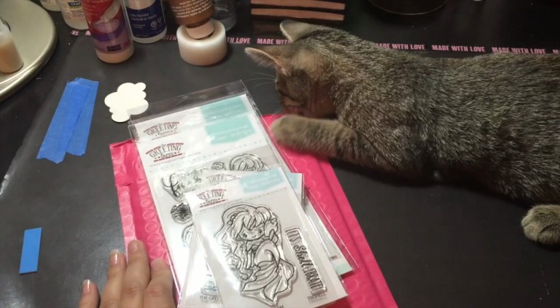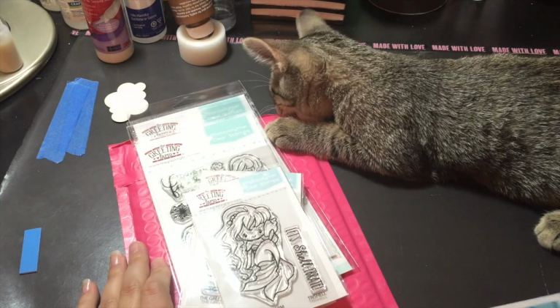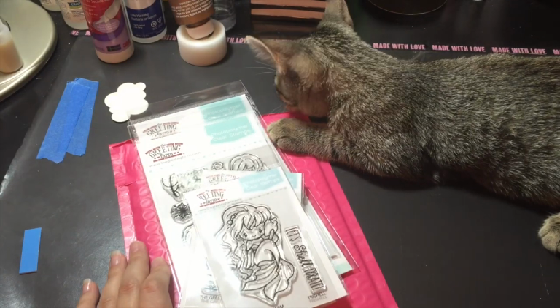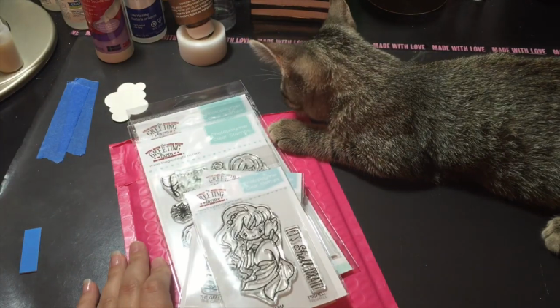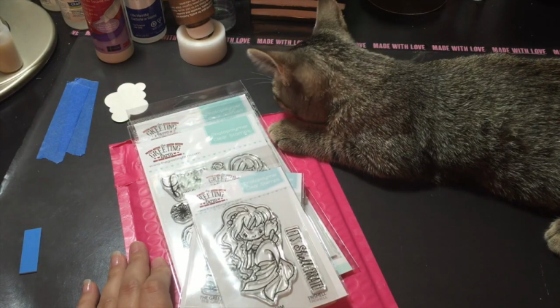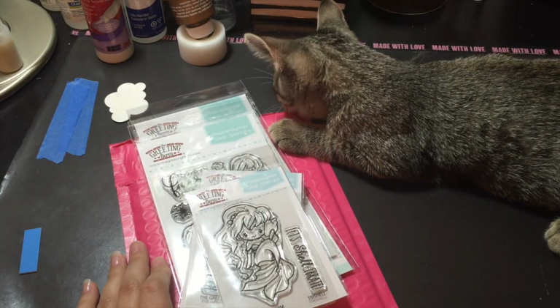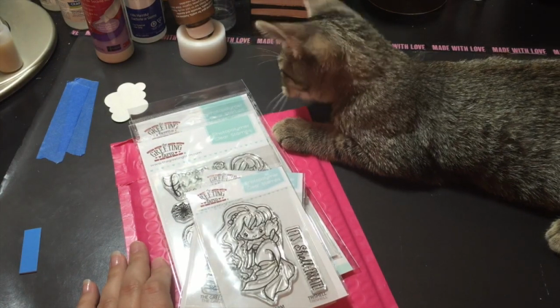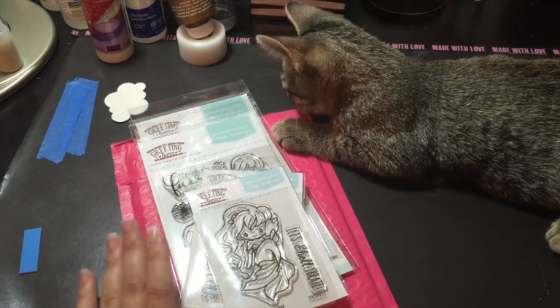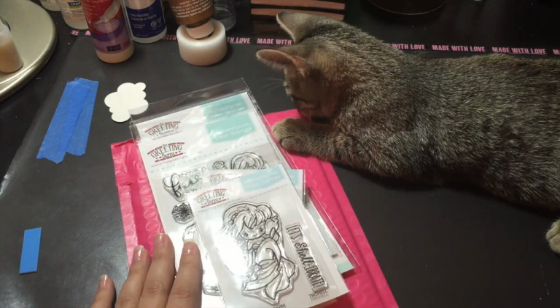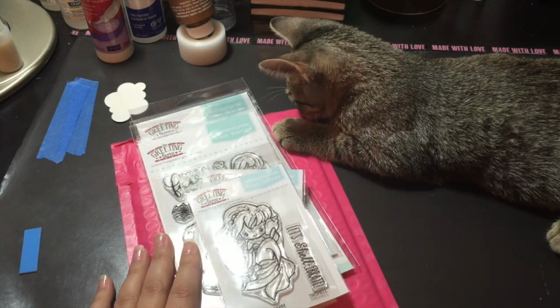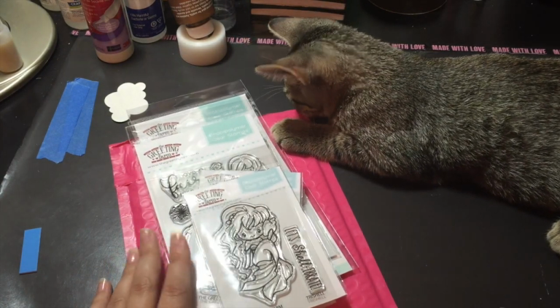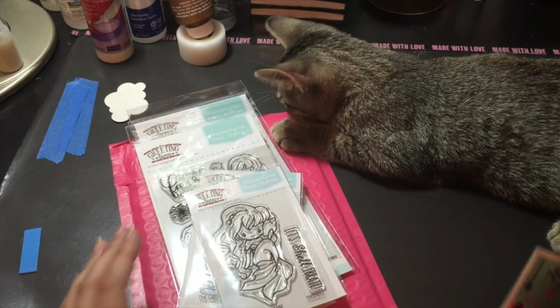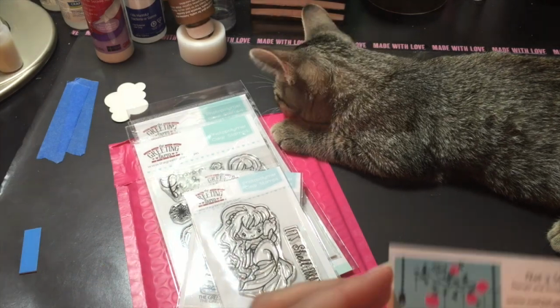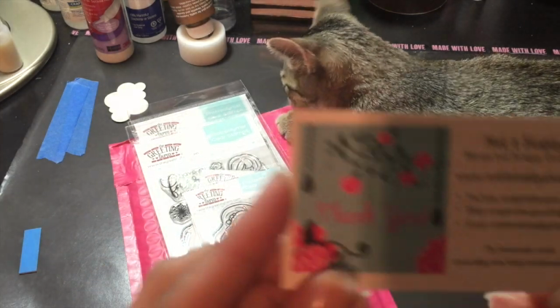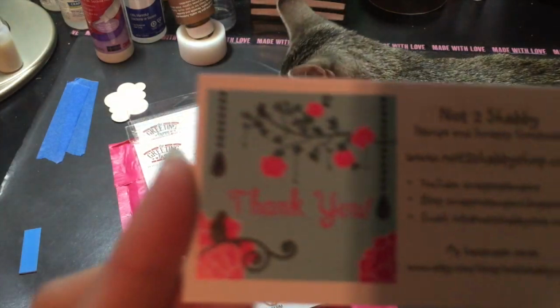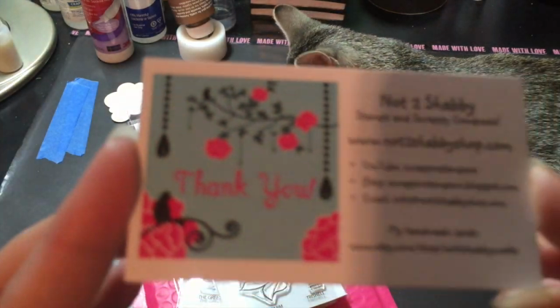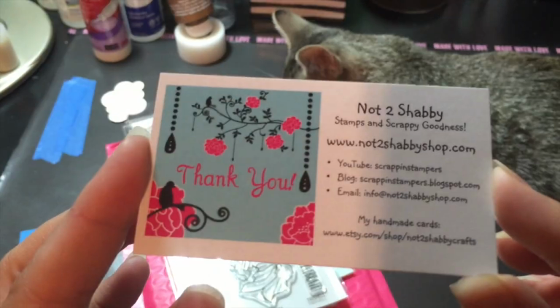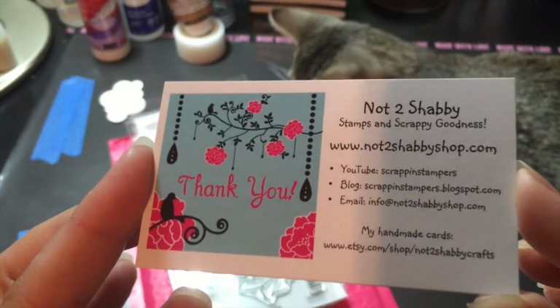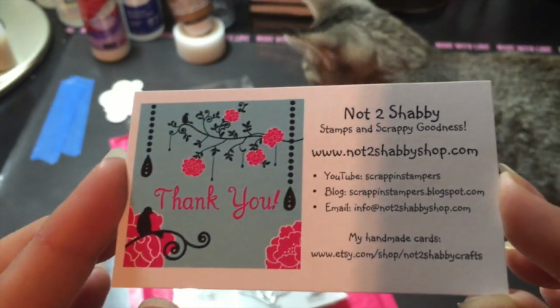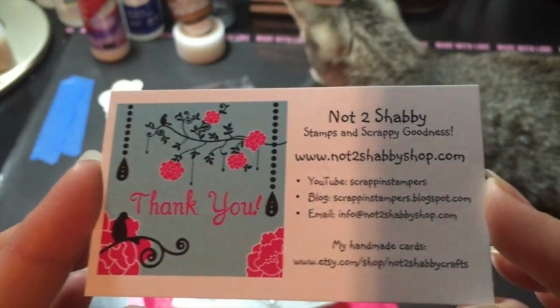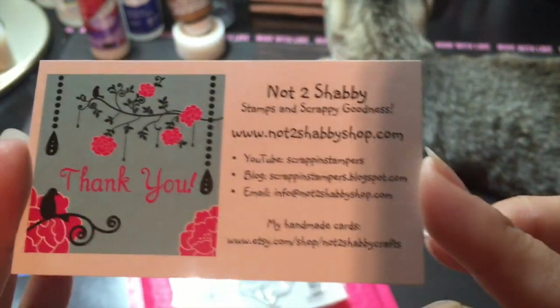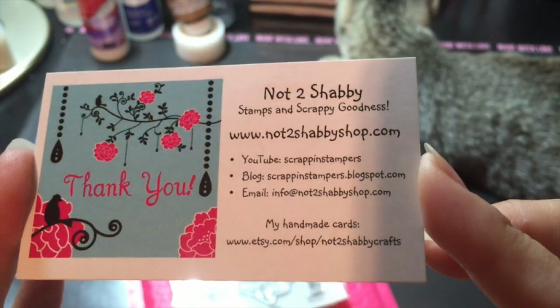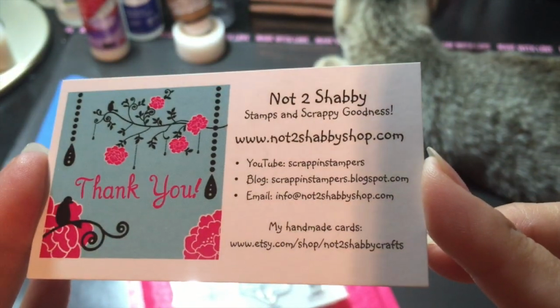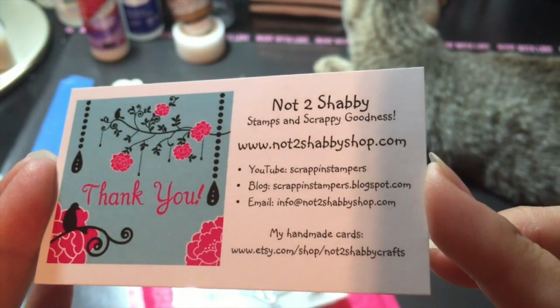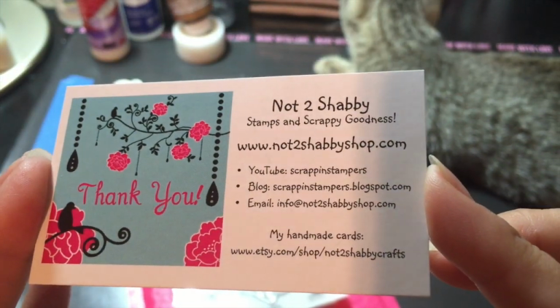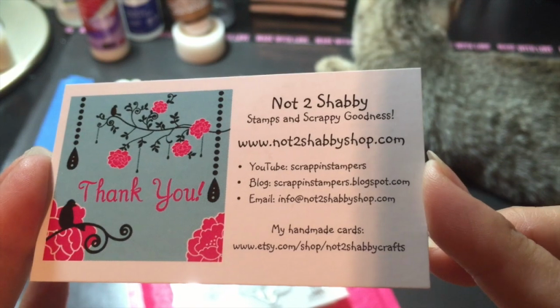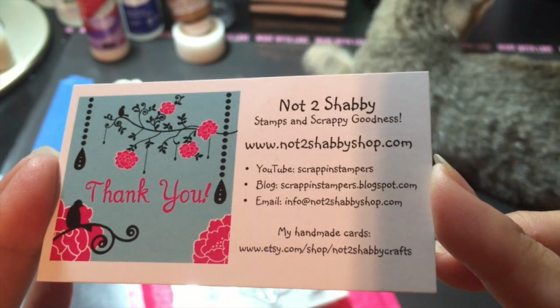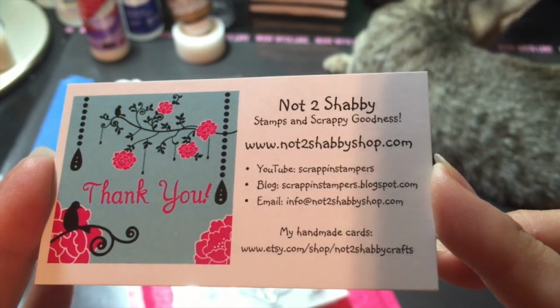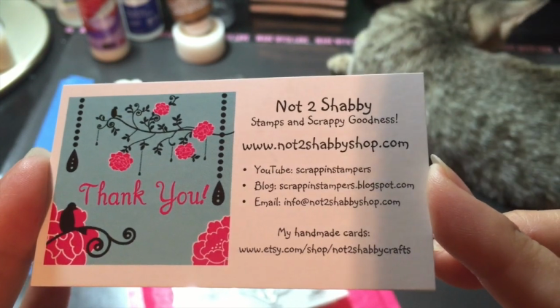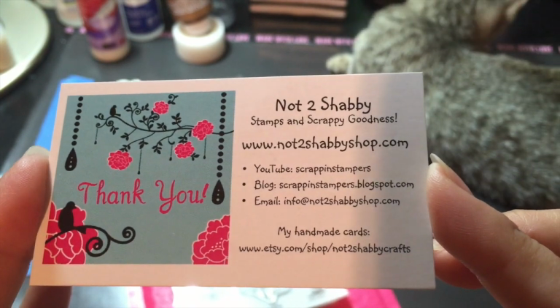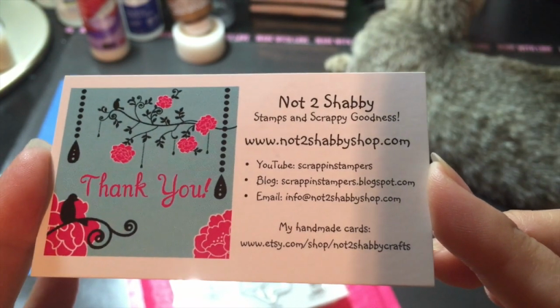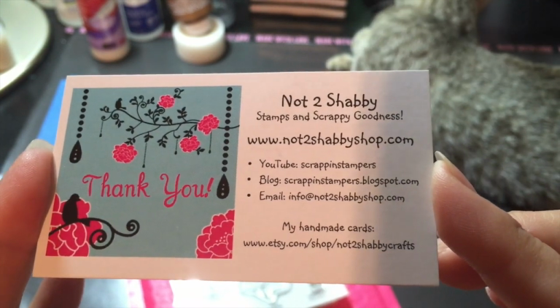Hi everyone, Sarah here, just wanted to share with you my last order from the Not Too Shabby shop. There is the information and I will put all the links down below for you.